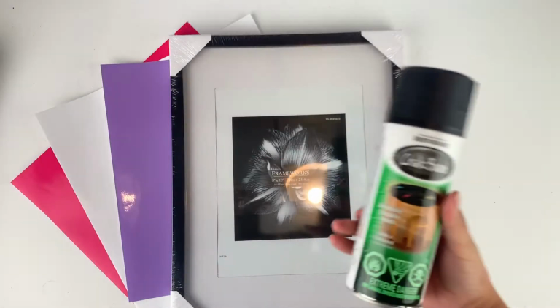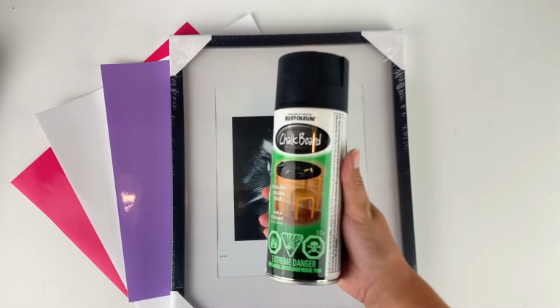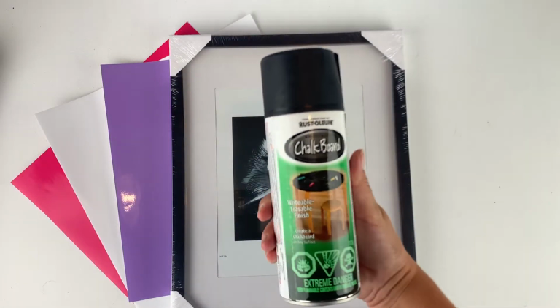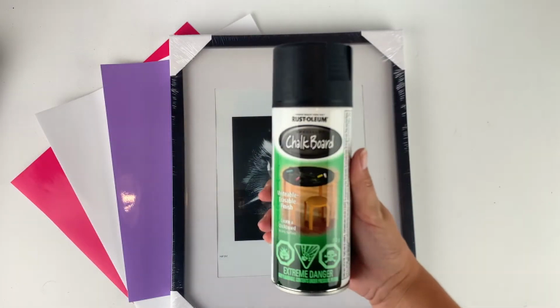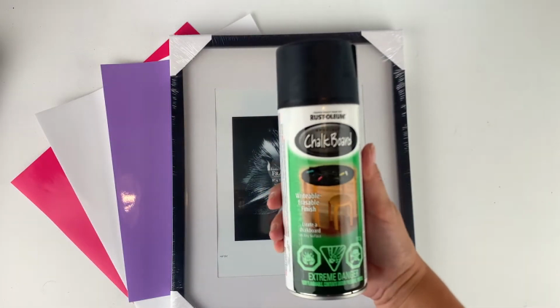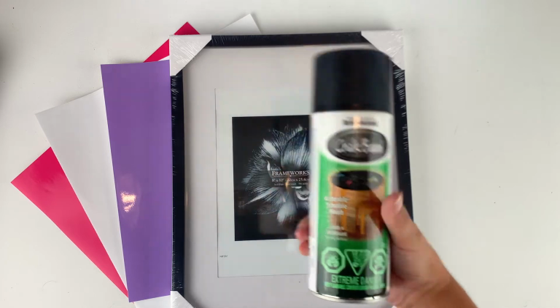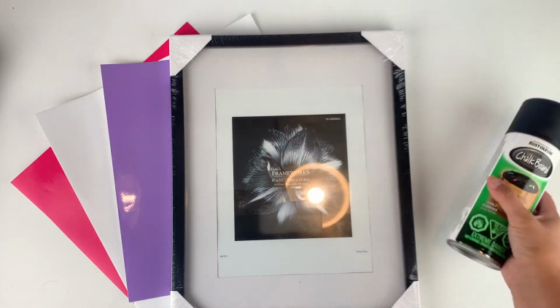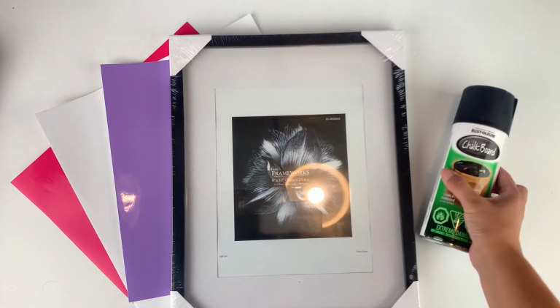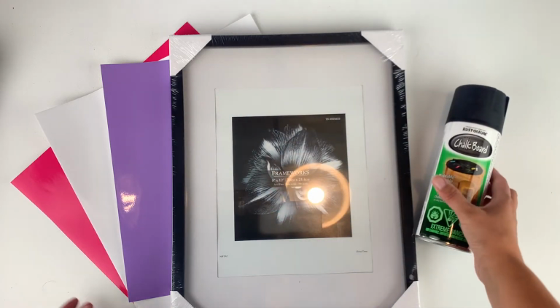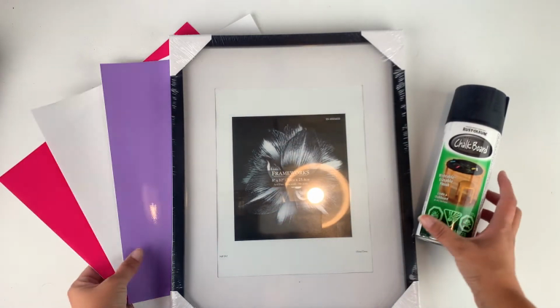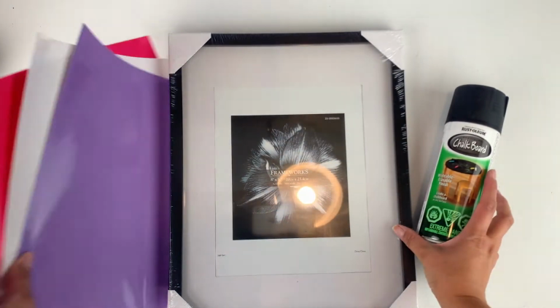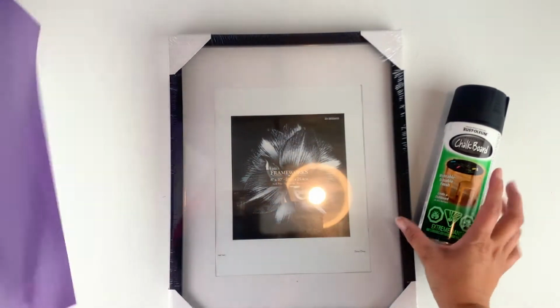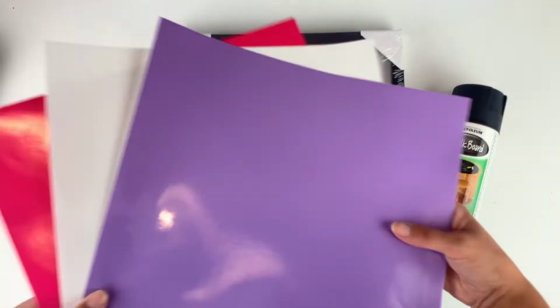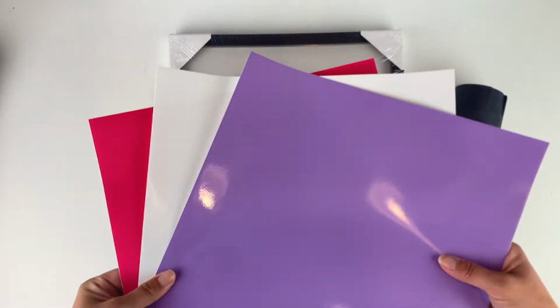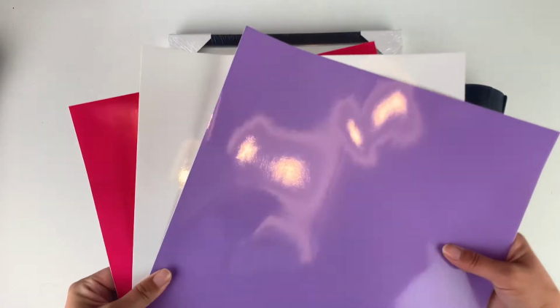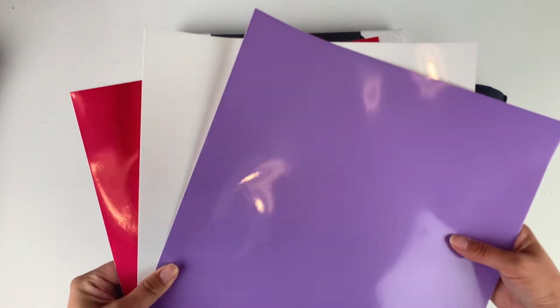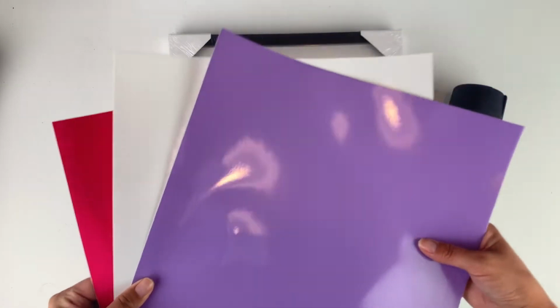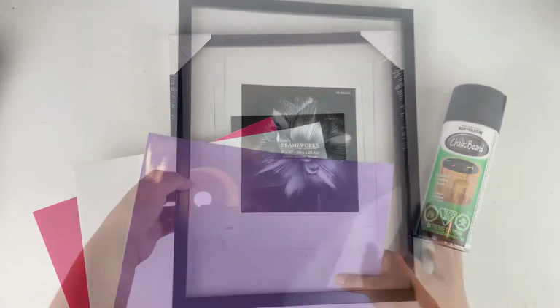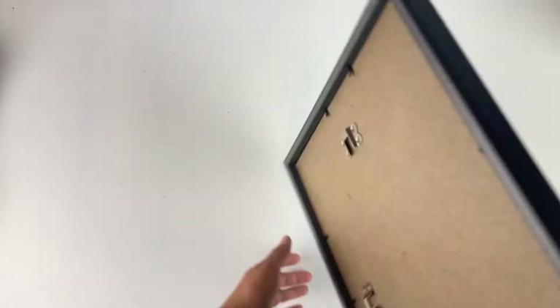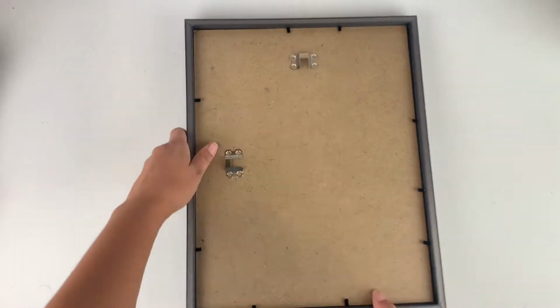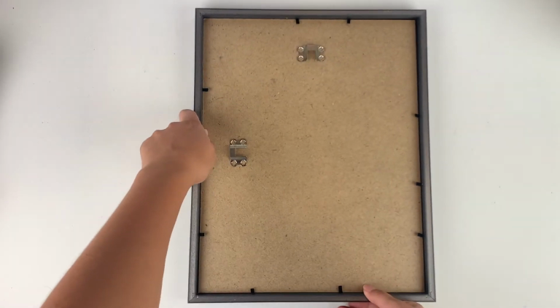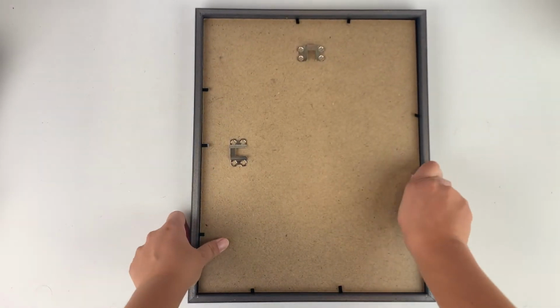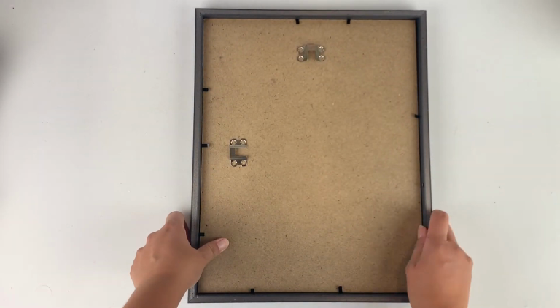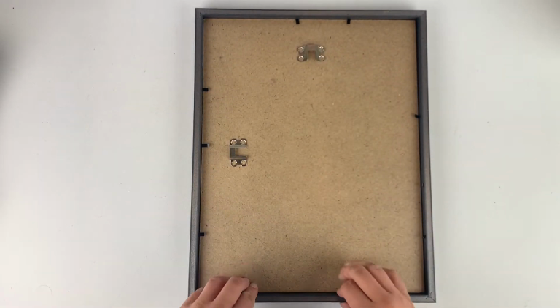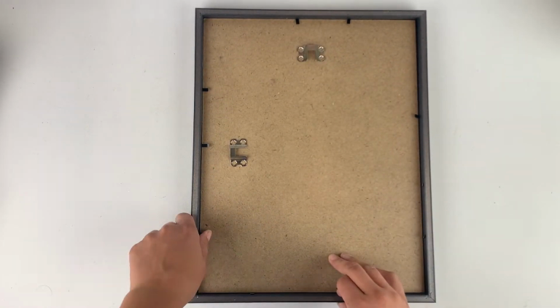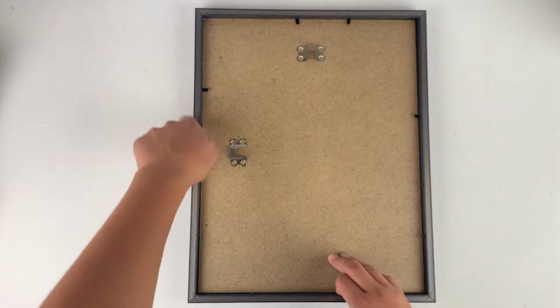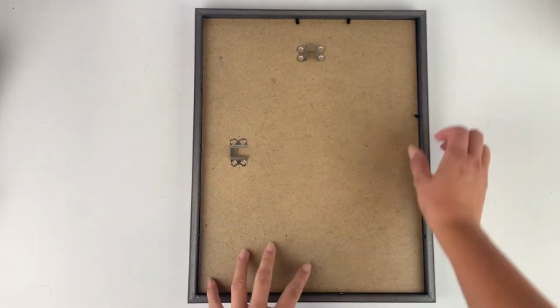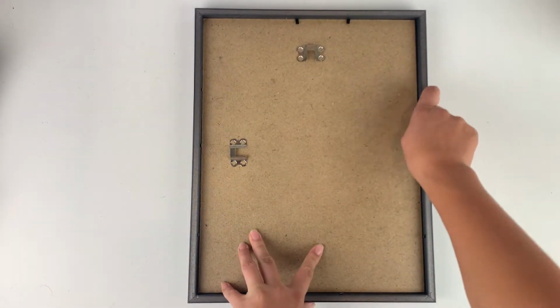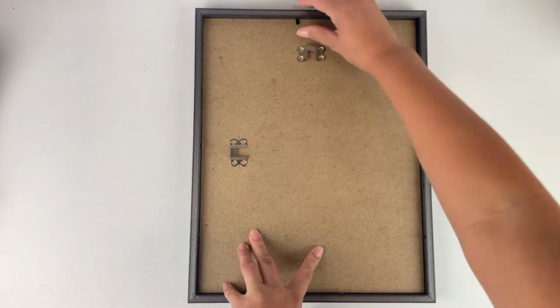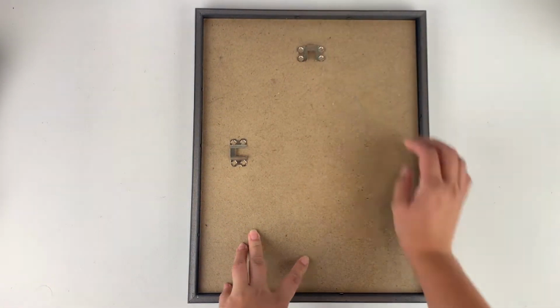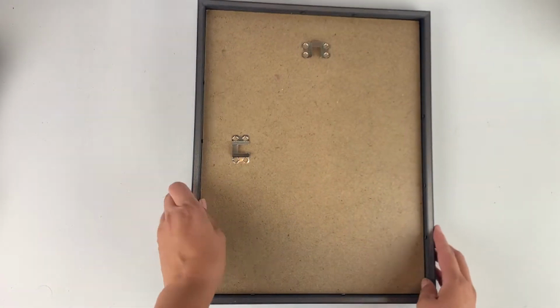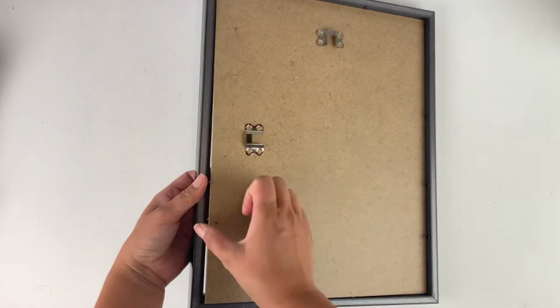For this project we'll need a picture frame, some chalk paint, and a few pieces of vinyl. Start by taking the glass and the paper out of the picture frame — what we really want is the wood backing.